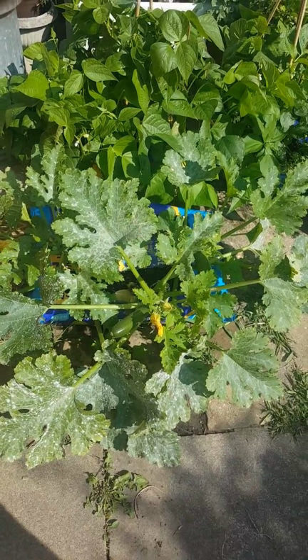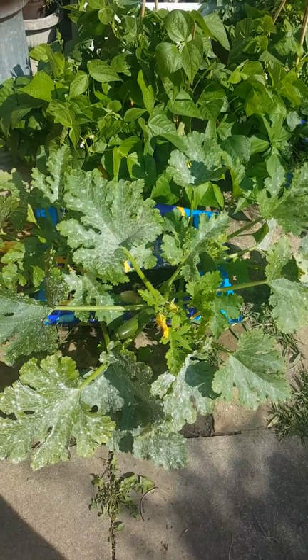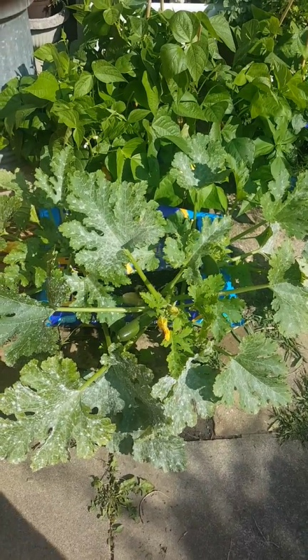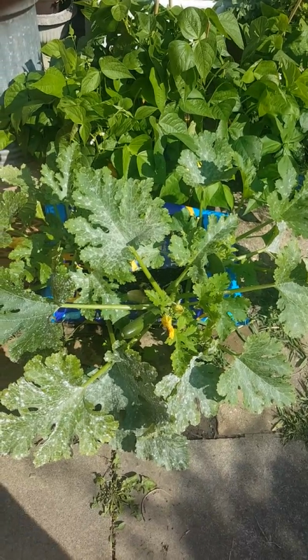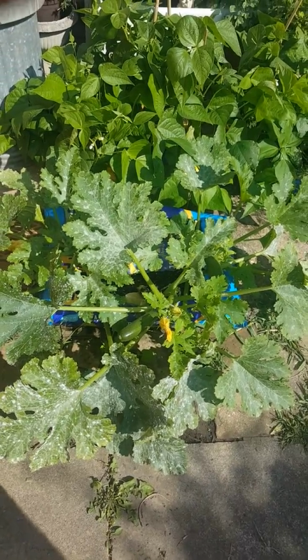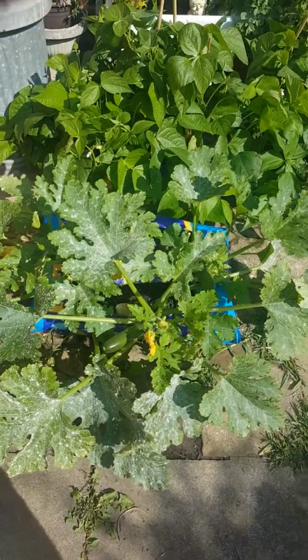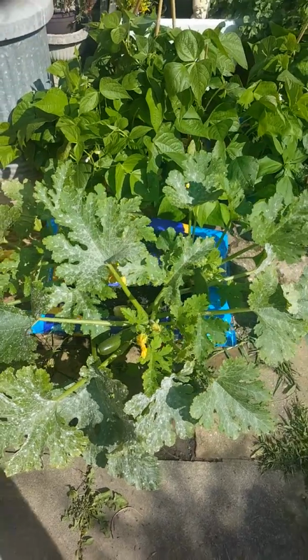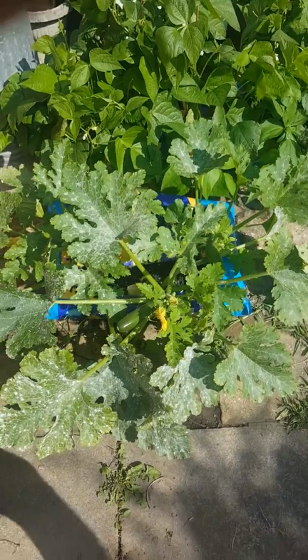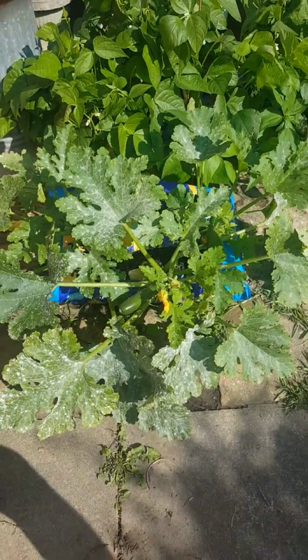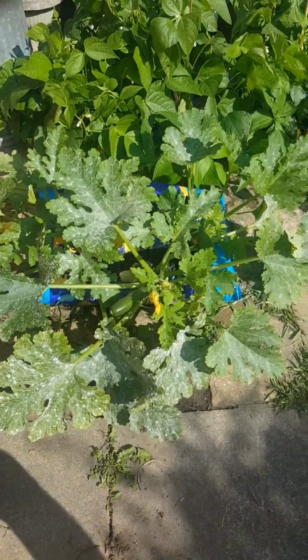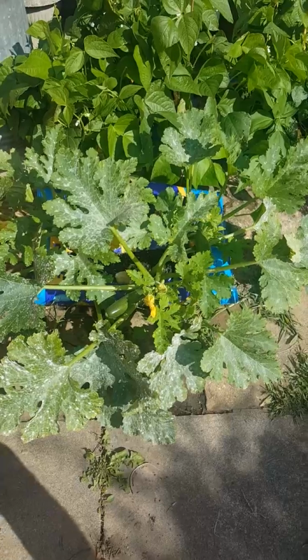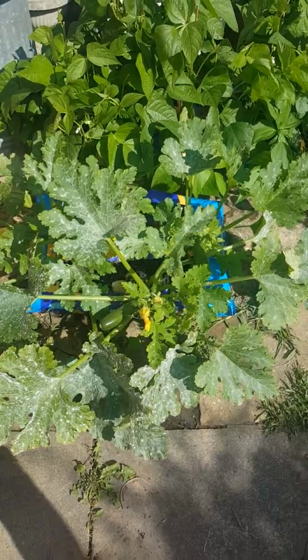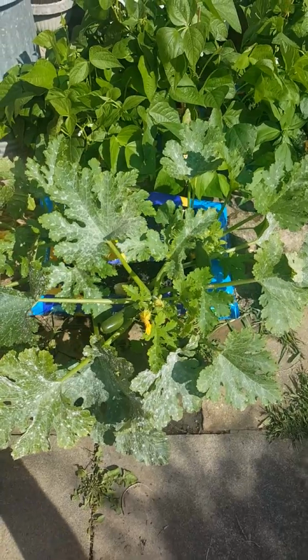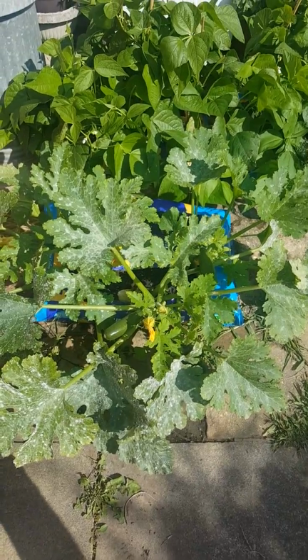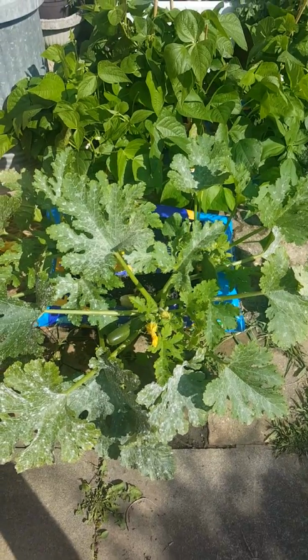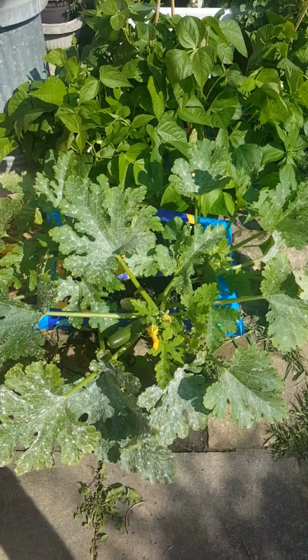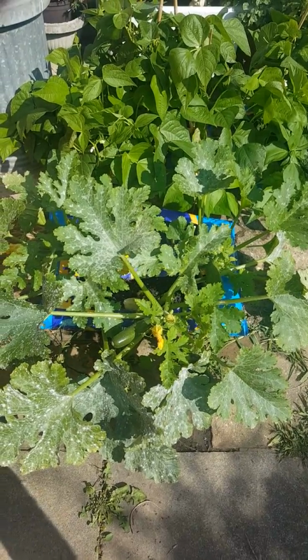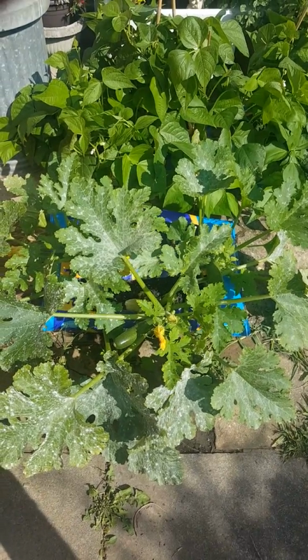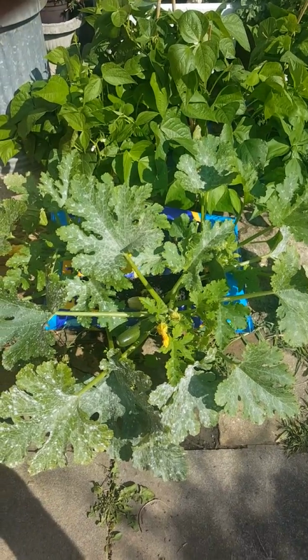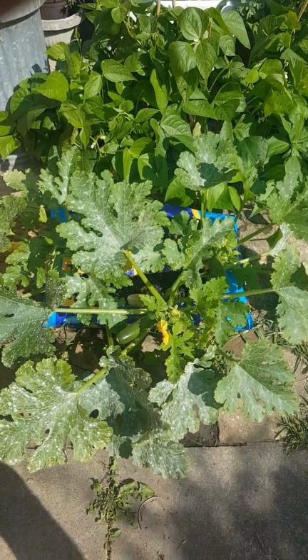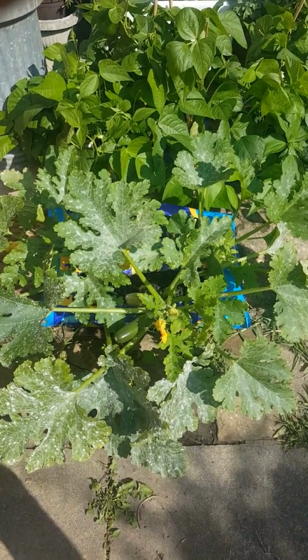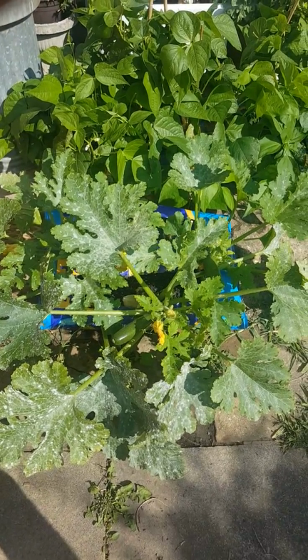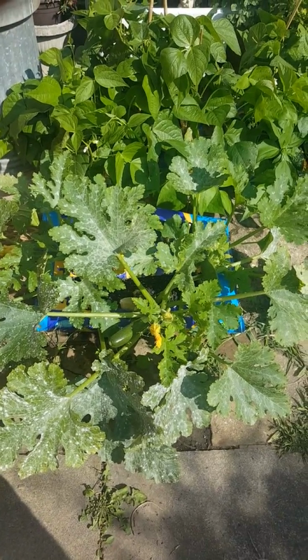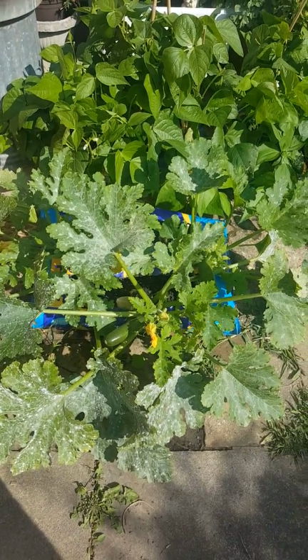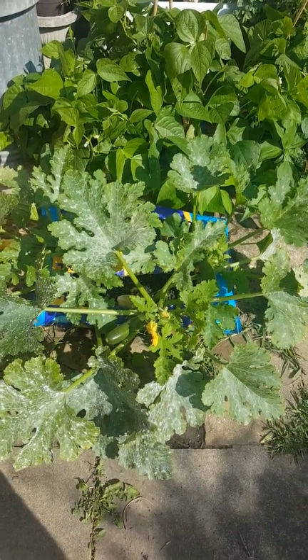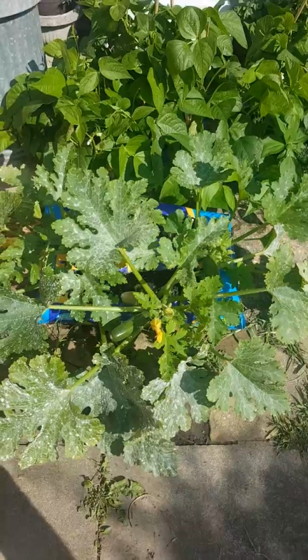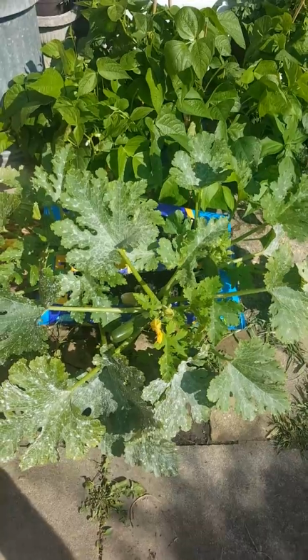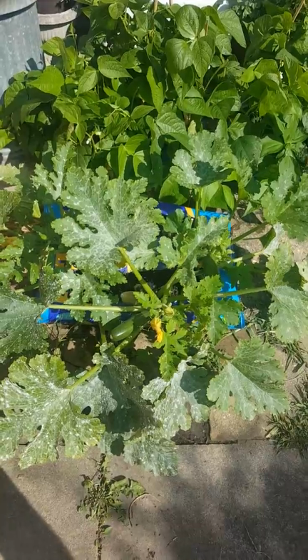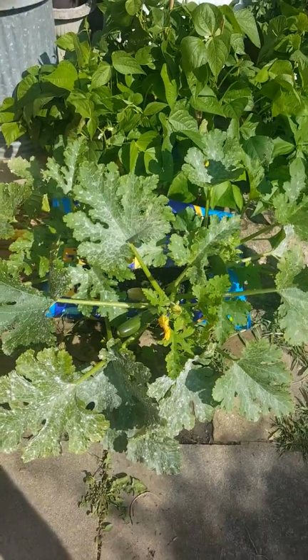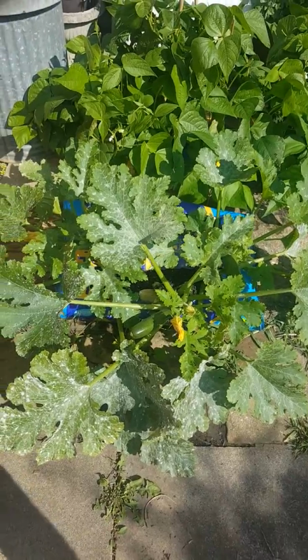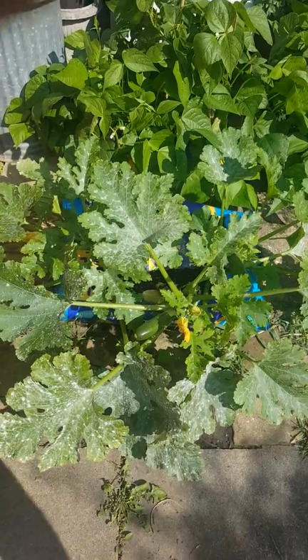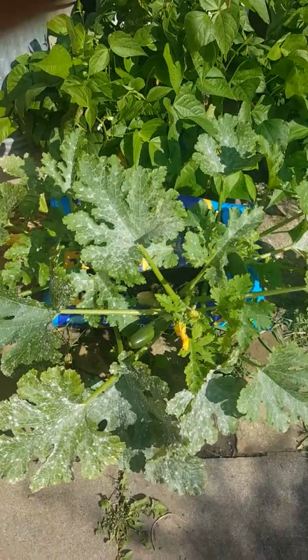Good morning, fellow tiny gardeners! I'm Mark, and this is our tiny garden. I'm just going to do a very quick video, just an update to let you know how we're getting on with my food in grow bags.